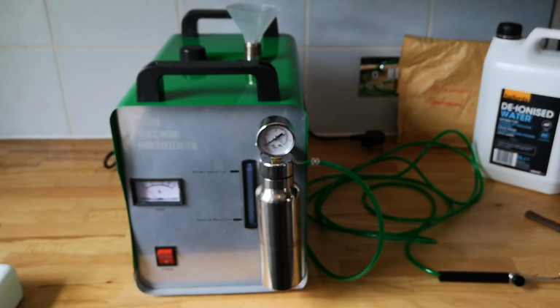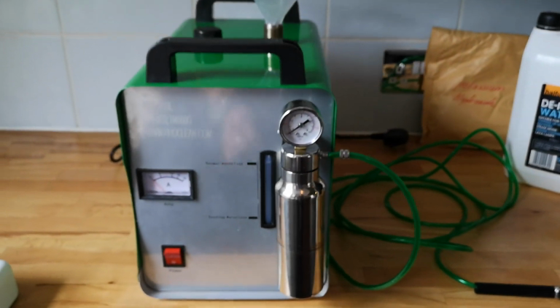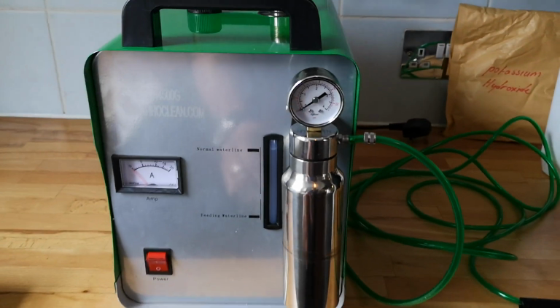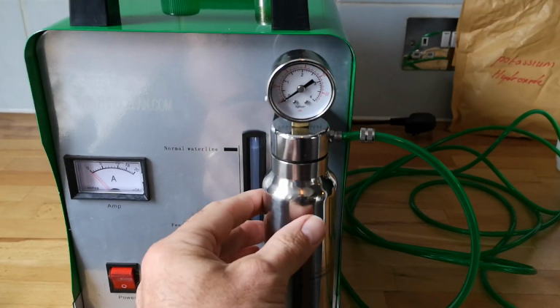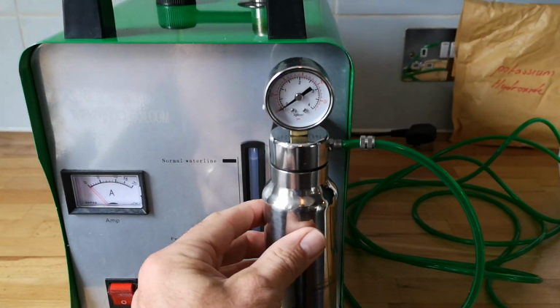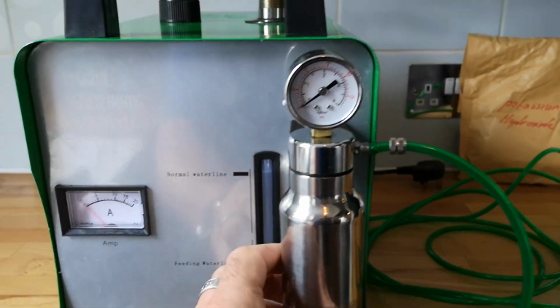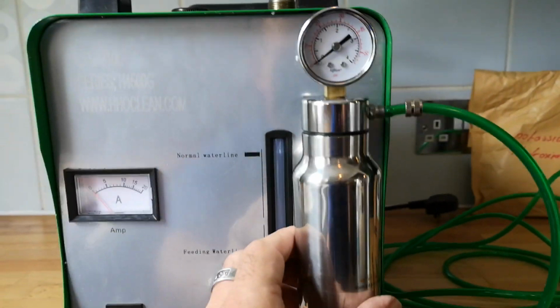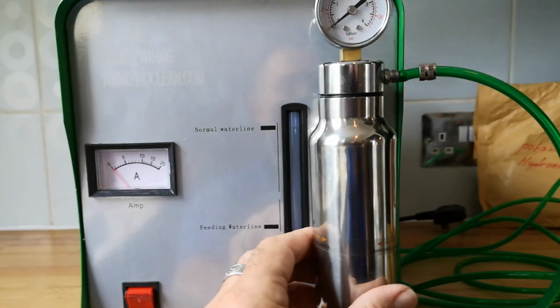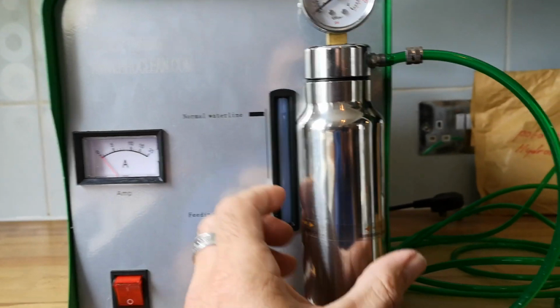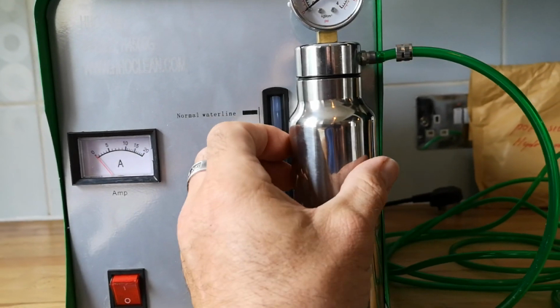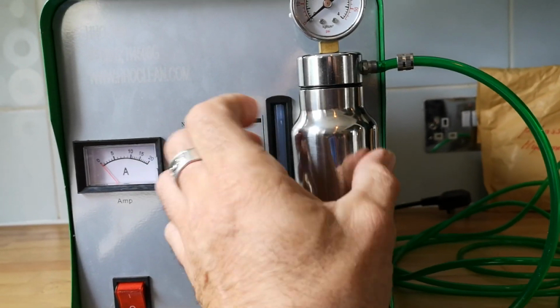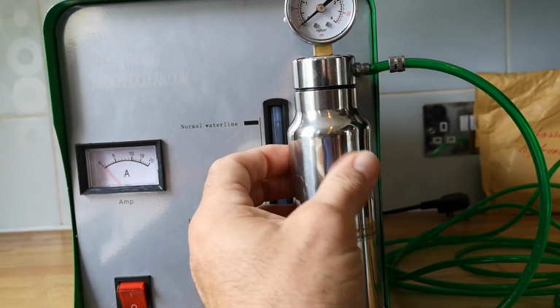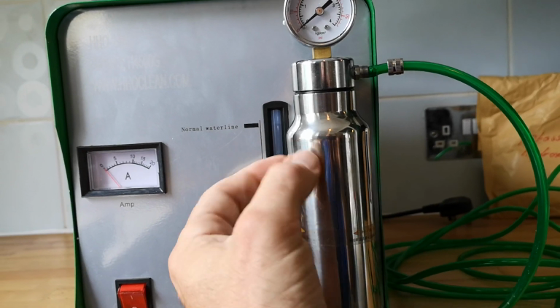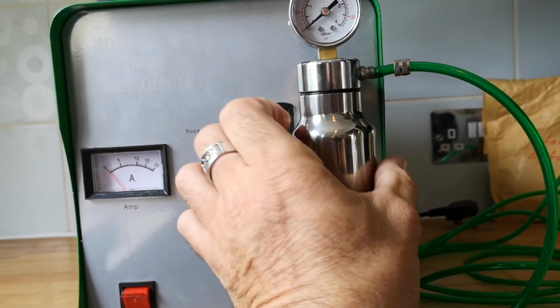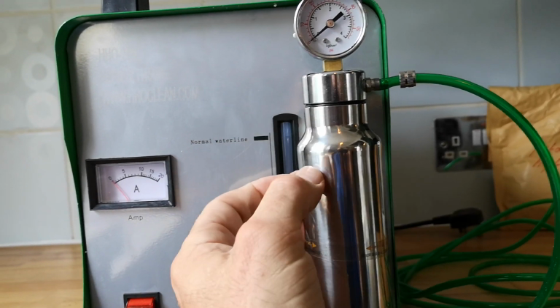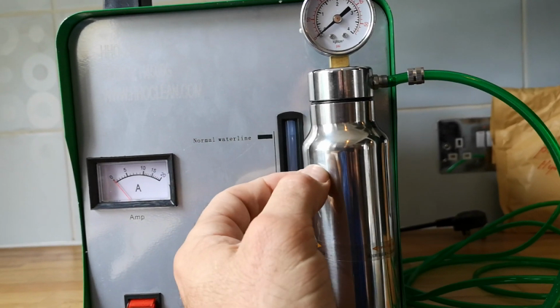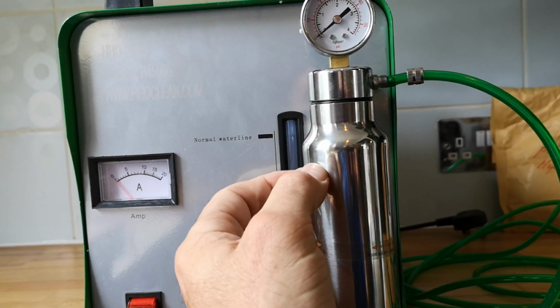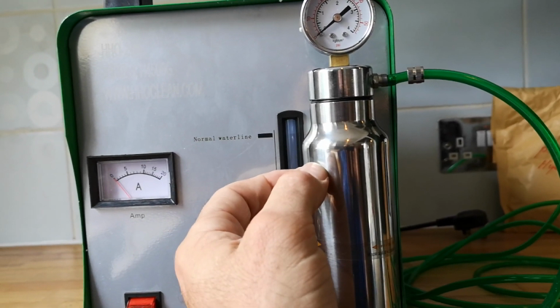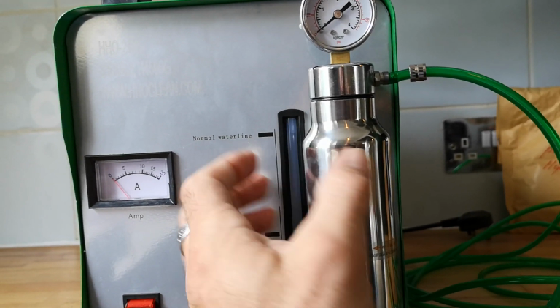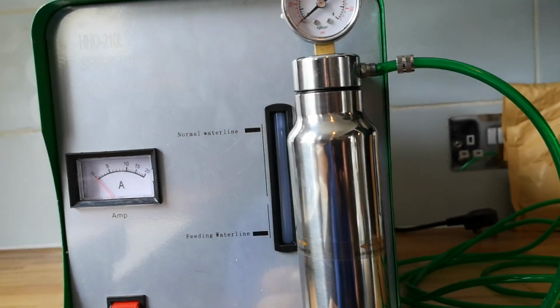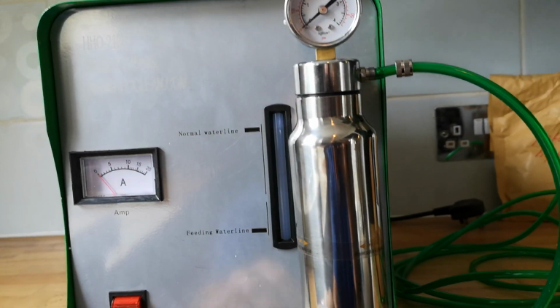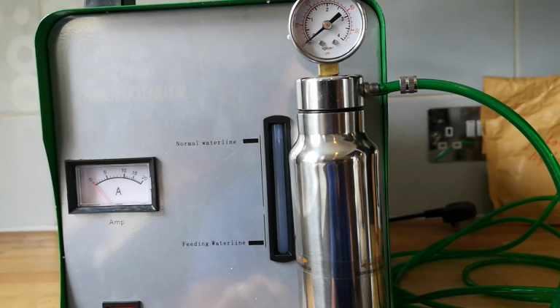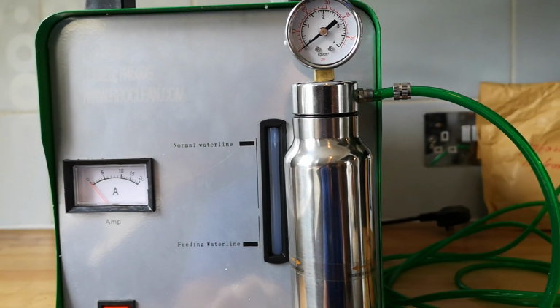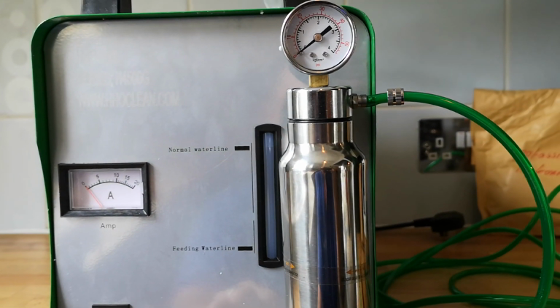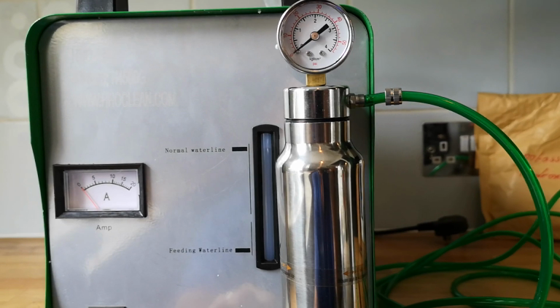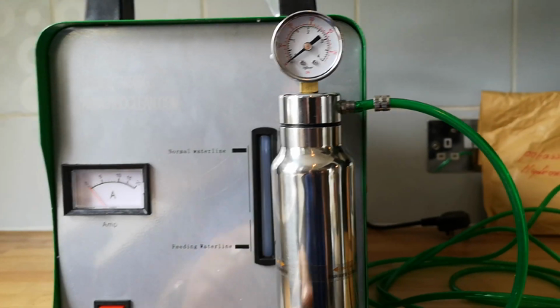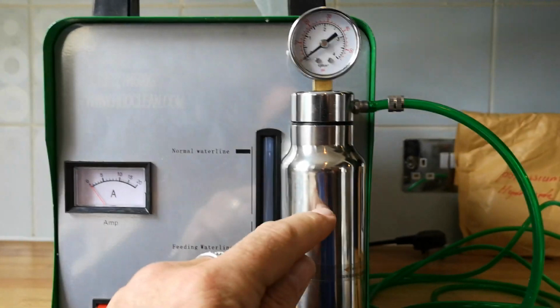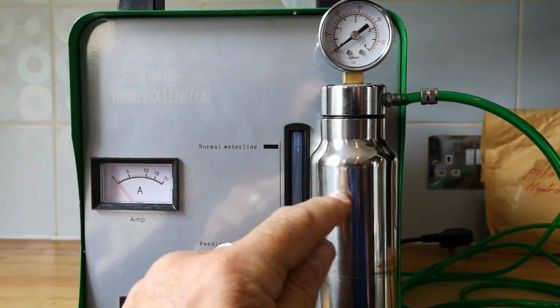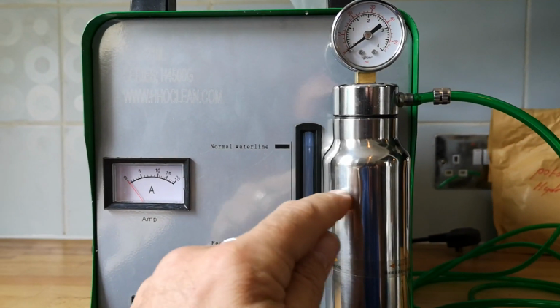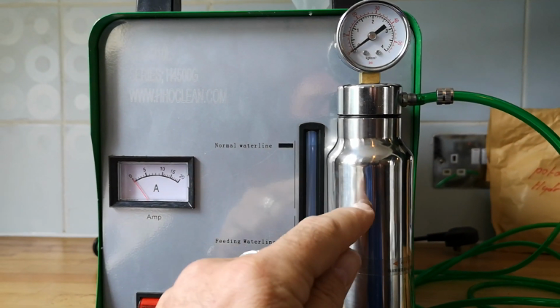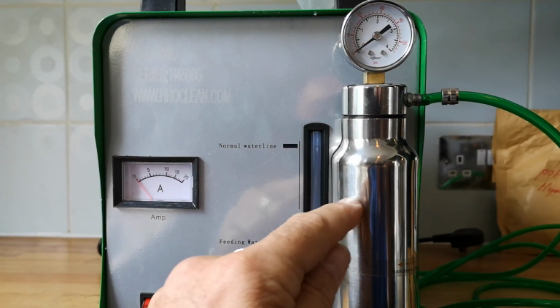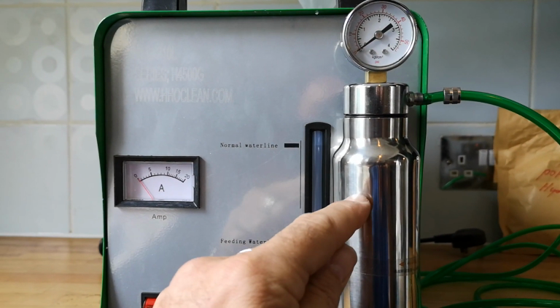You also need to fill up this bottle with distilled water as well. This unscrews — just turn it clockwise and it comes off — then you top it up to about an inch from the top.